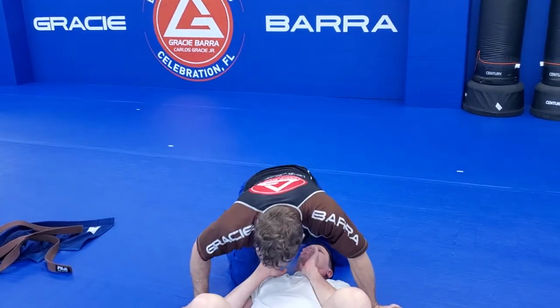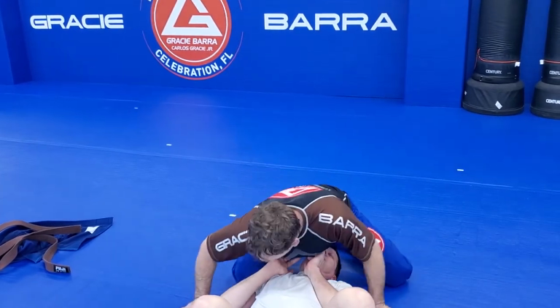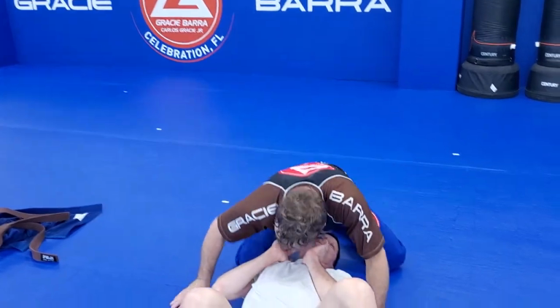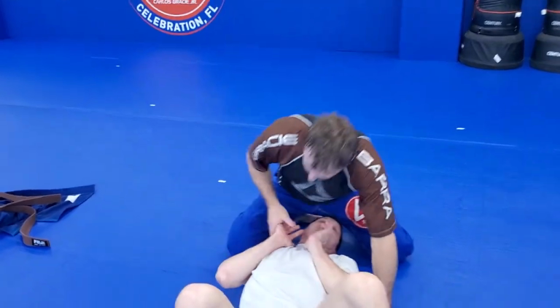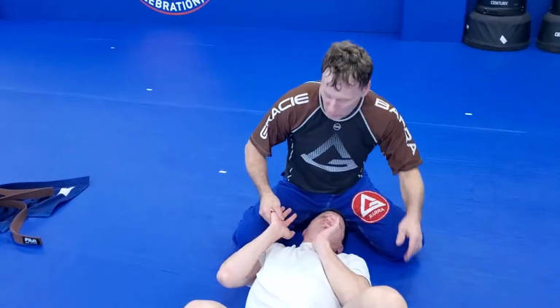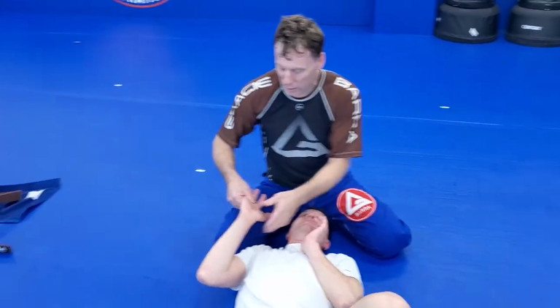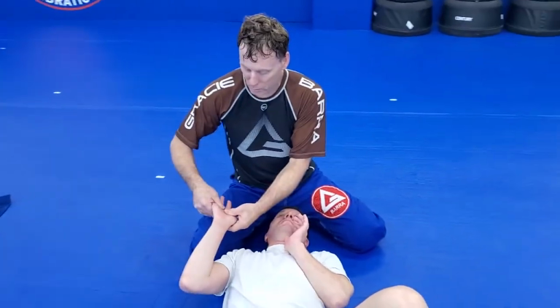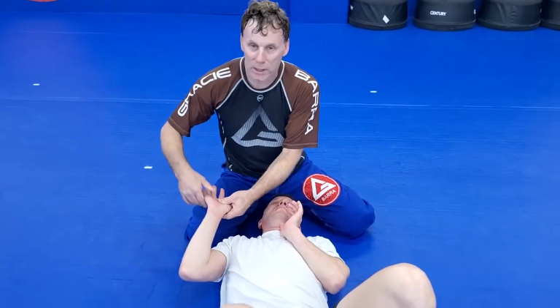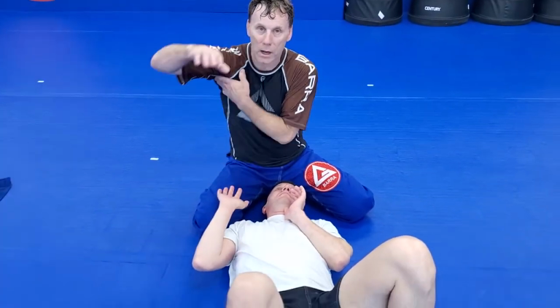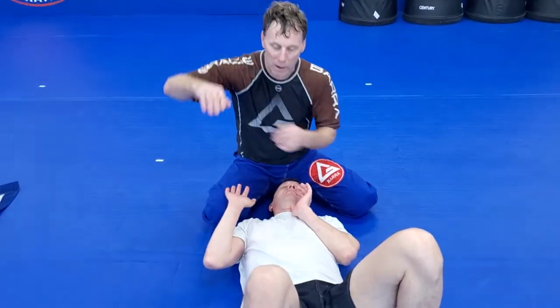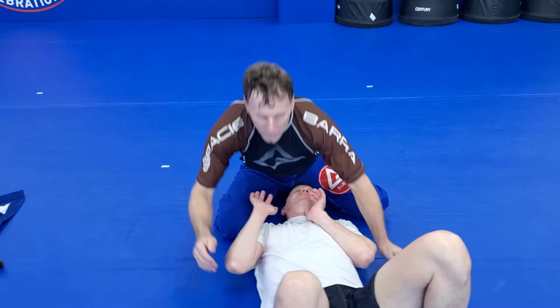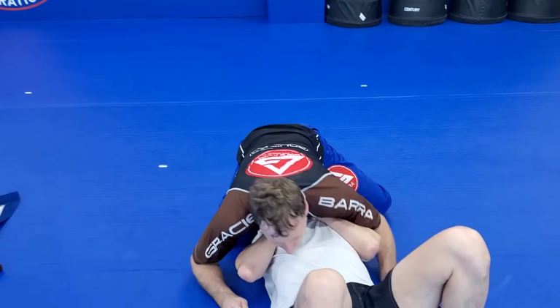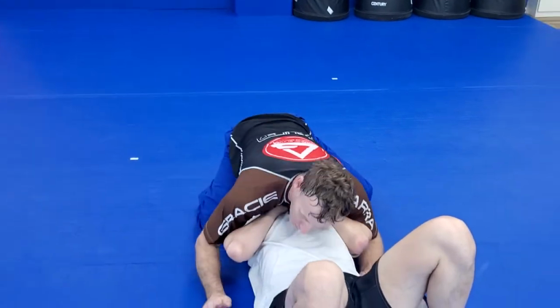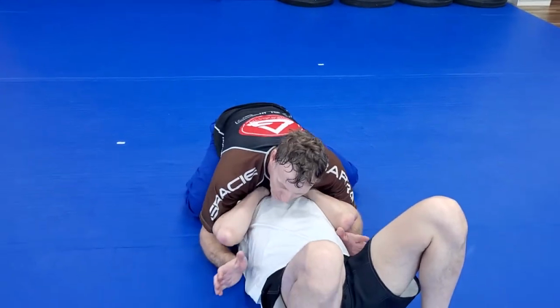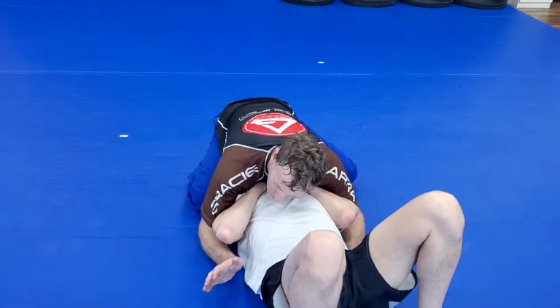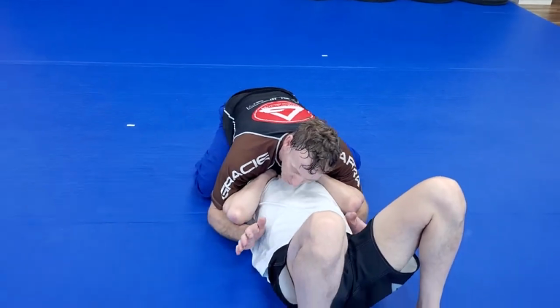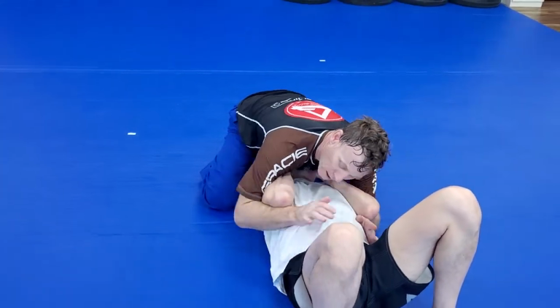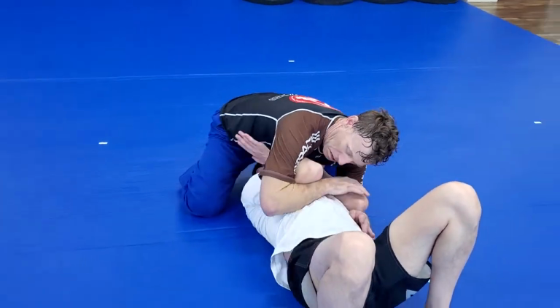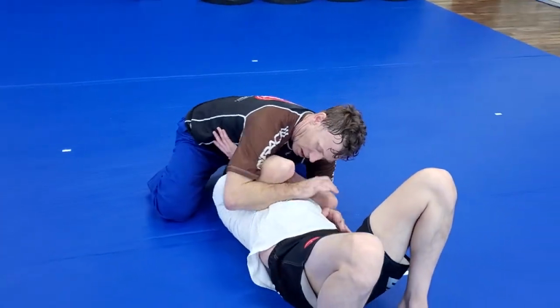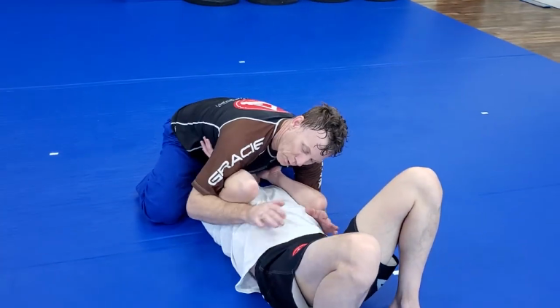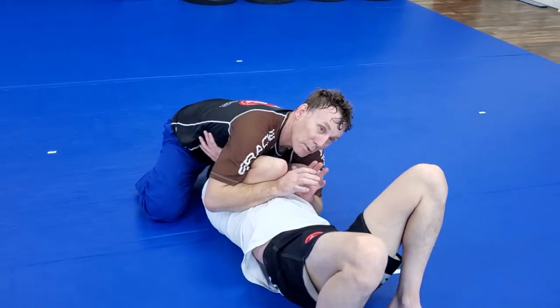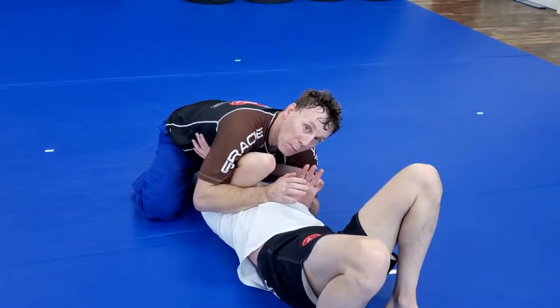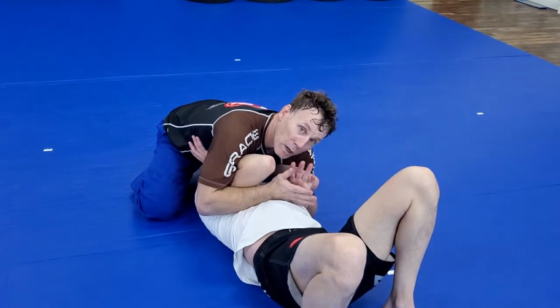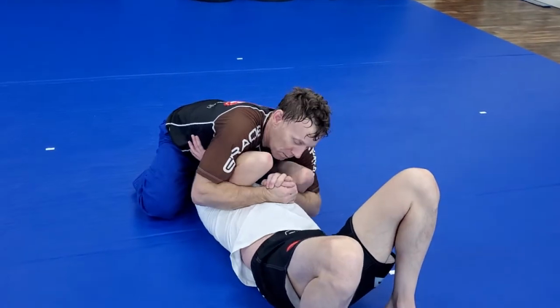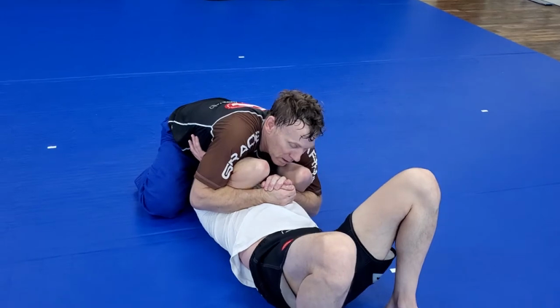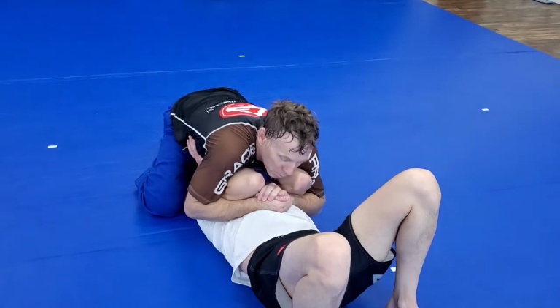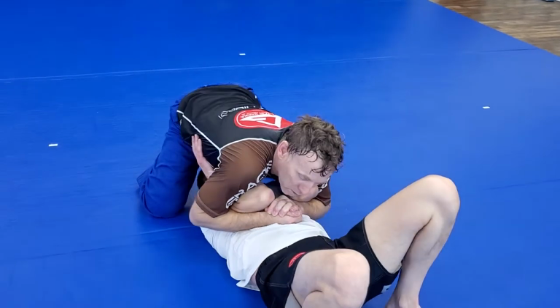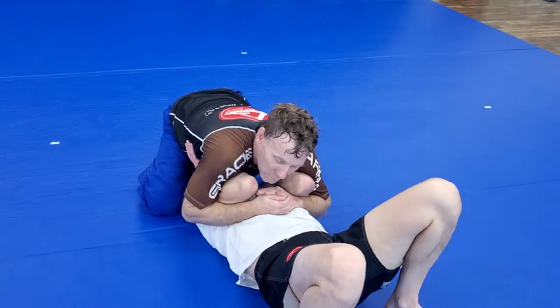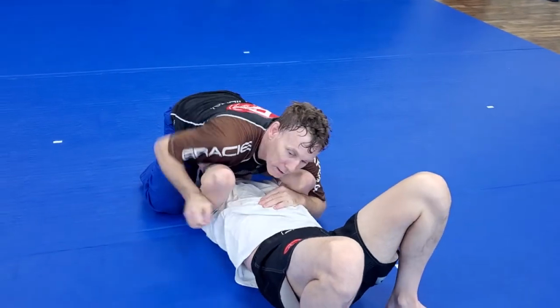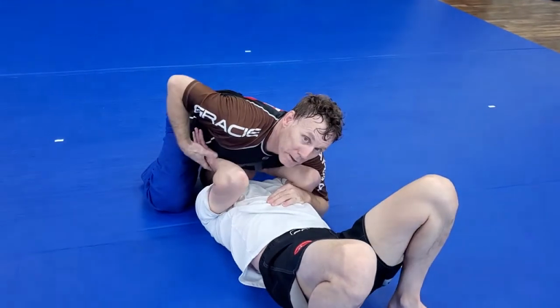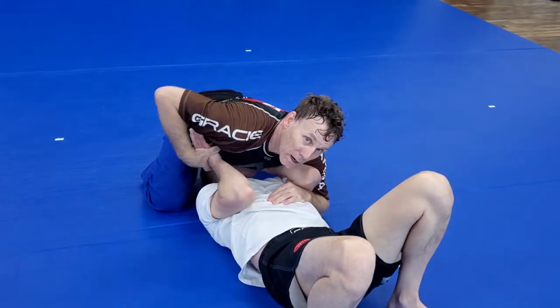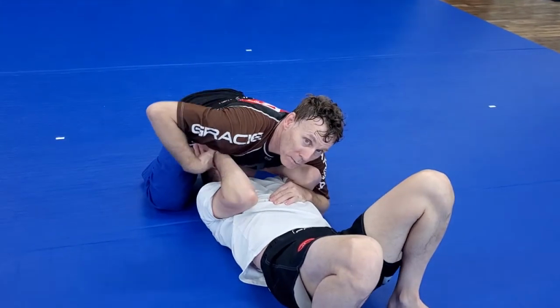What I'm trying to do is get one of his hands under my armpit. I'm going to be in here and typically I'm pulling up on the elbows — I may even get a gable grip — and it'll get his arms up here.